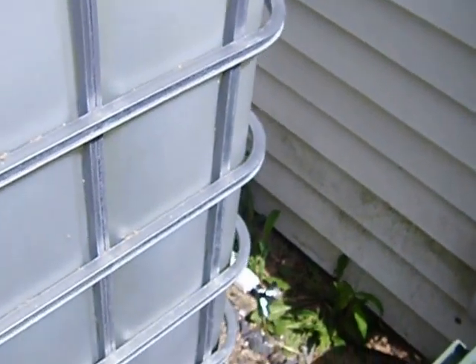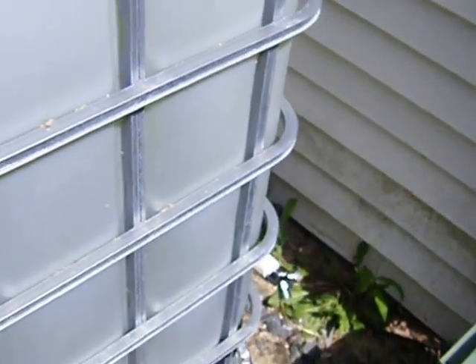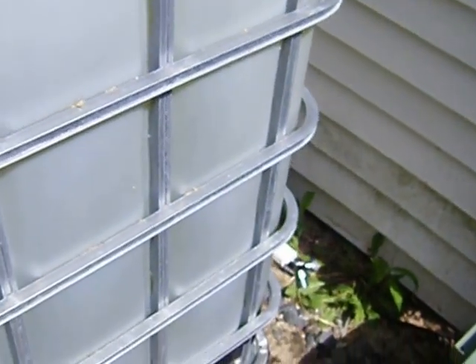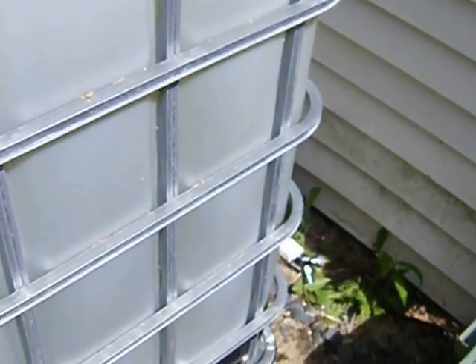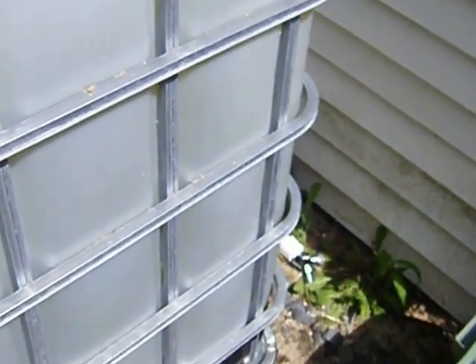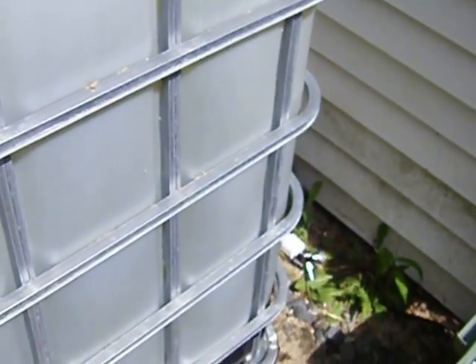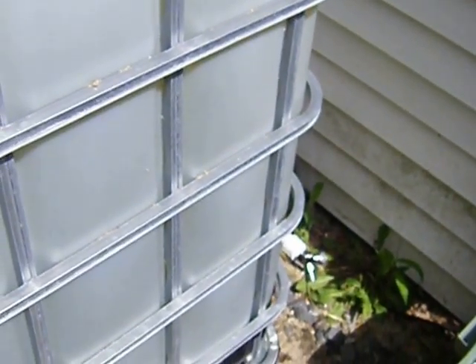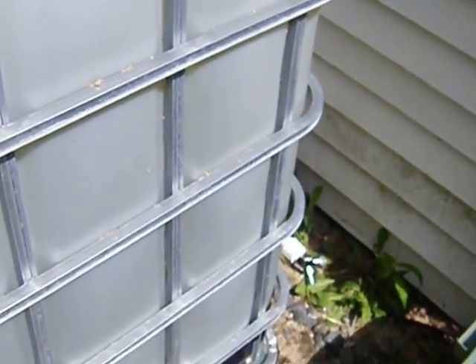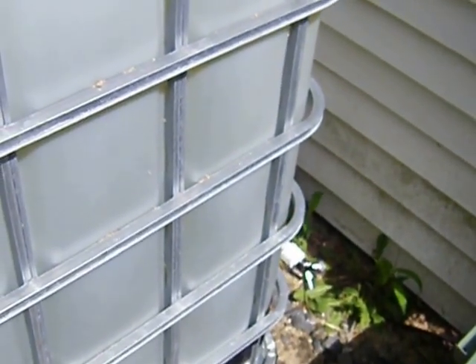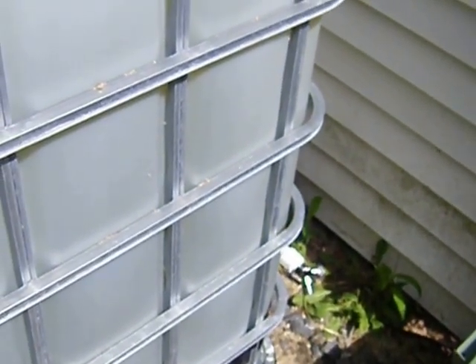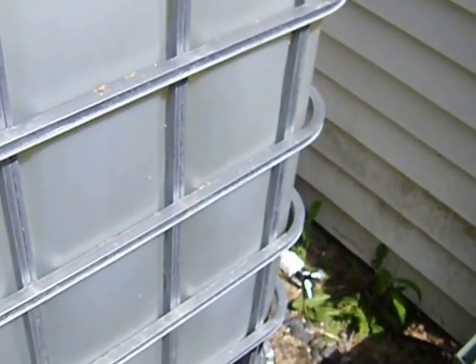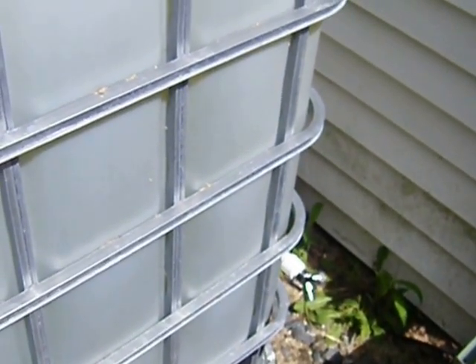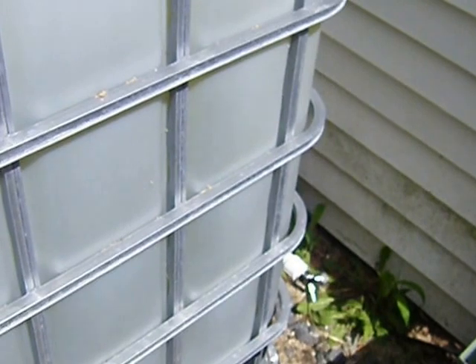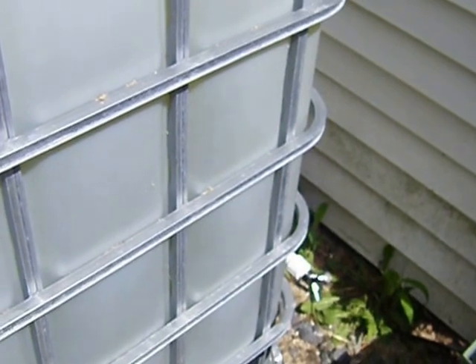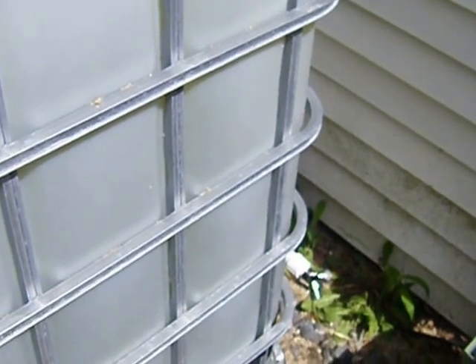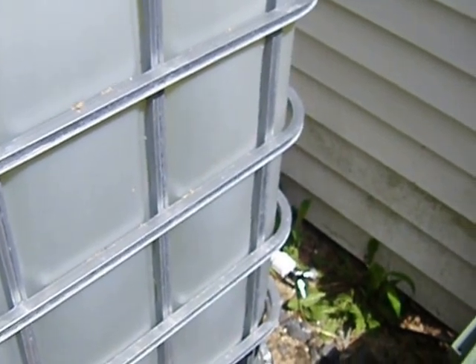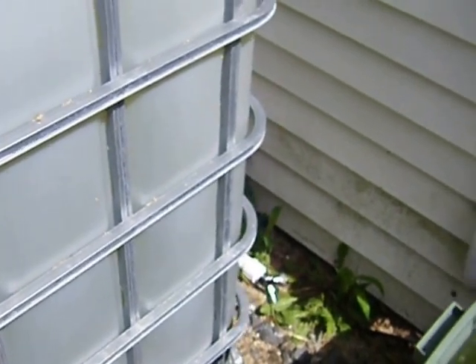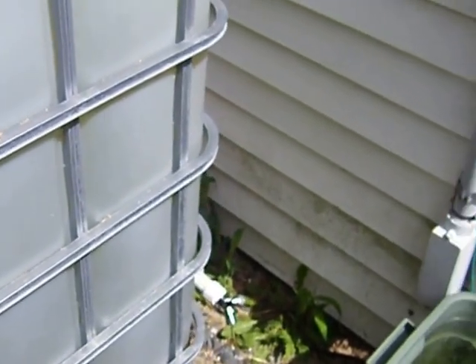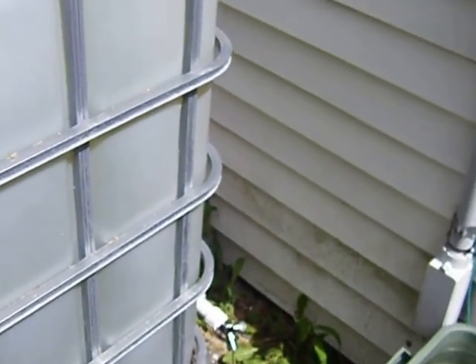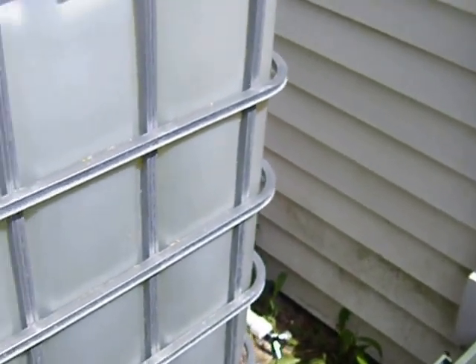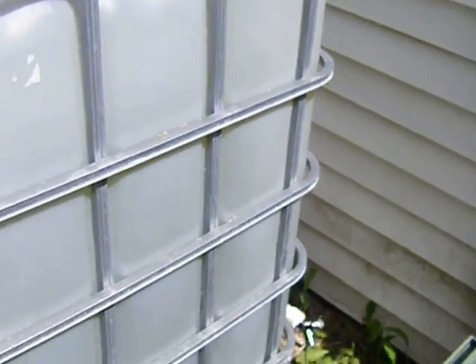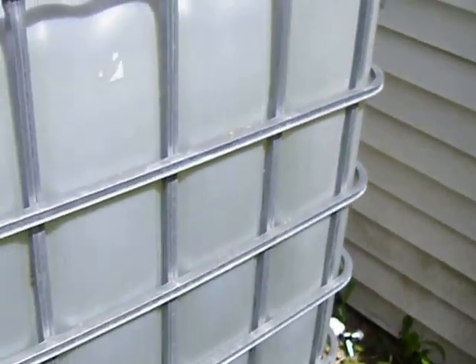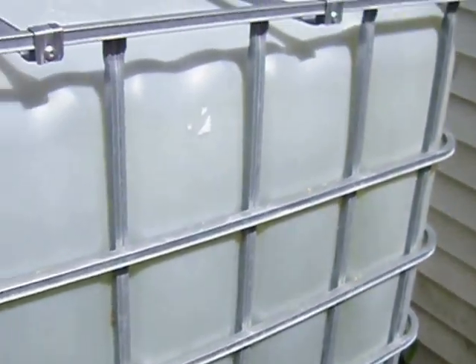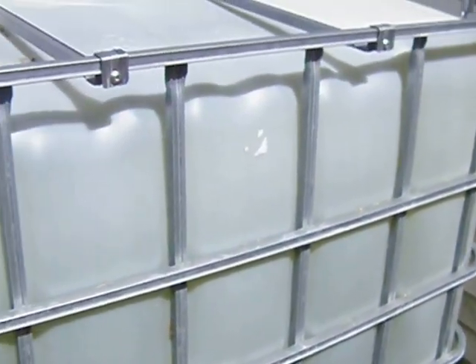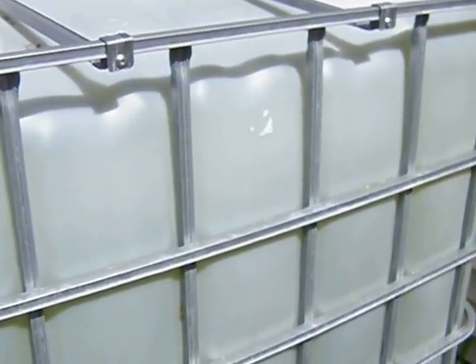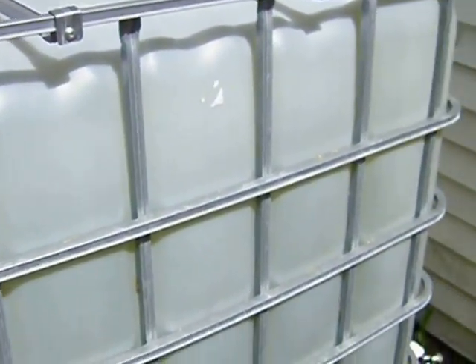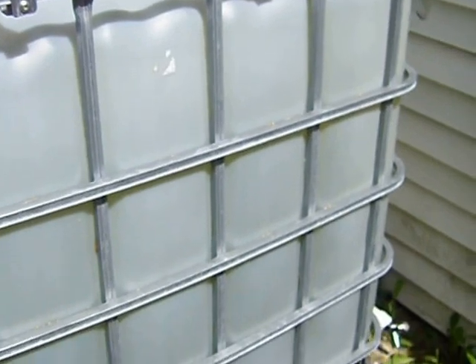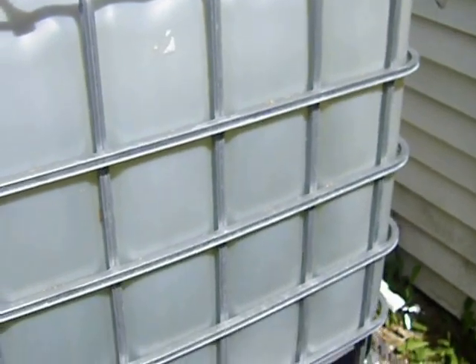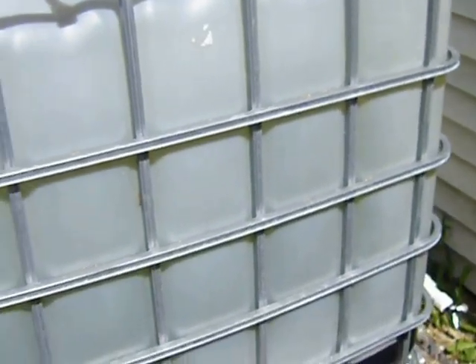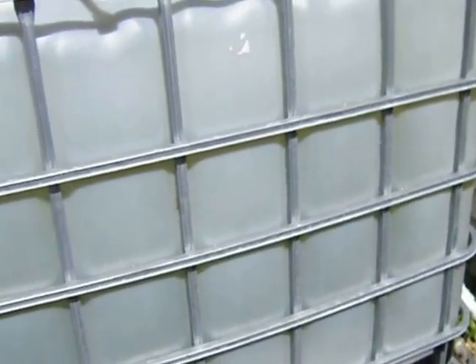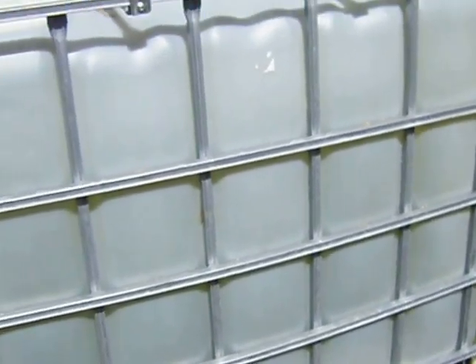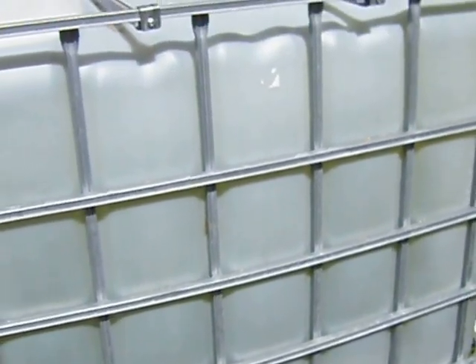It'll go through the sediment filter and everything I have in the house, through the water heater and everything, so we wouldn't even notice any difference inside.